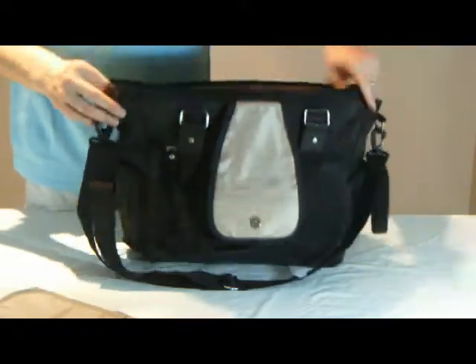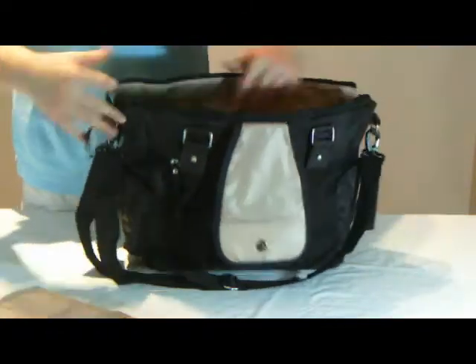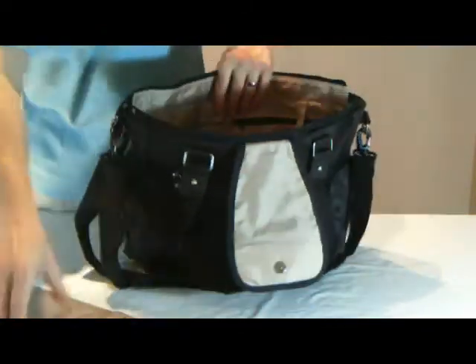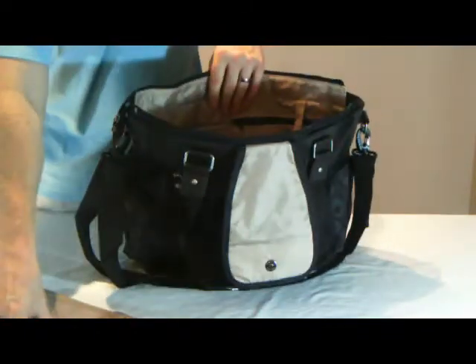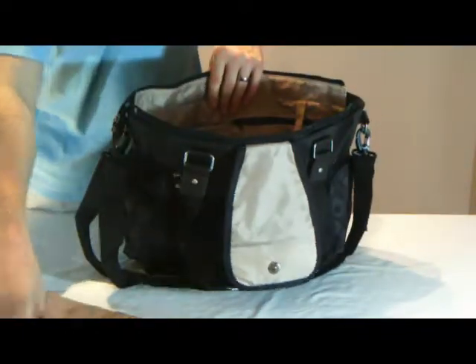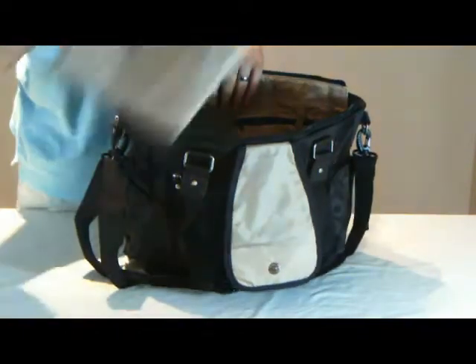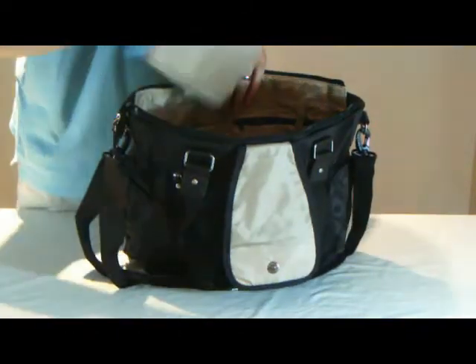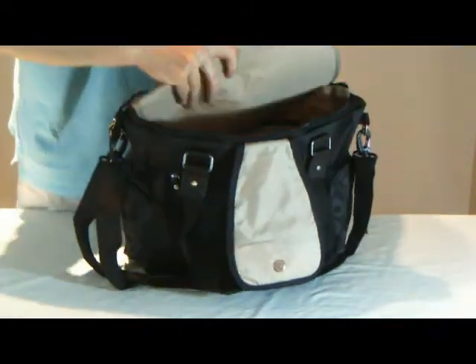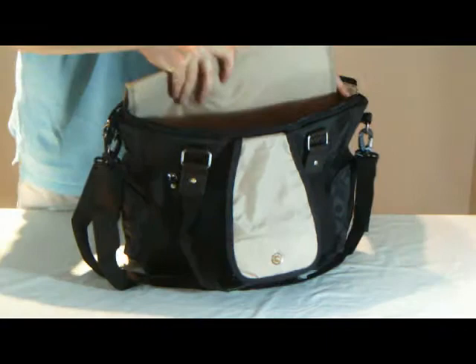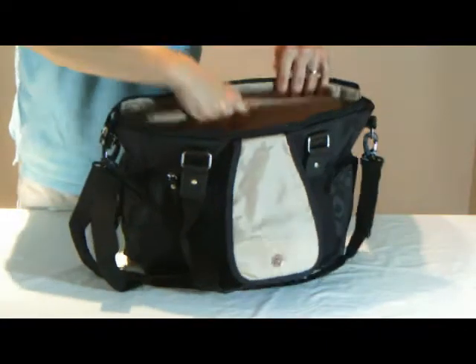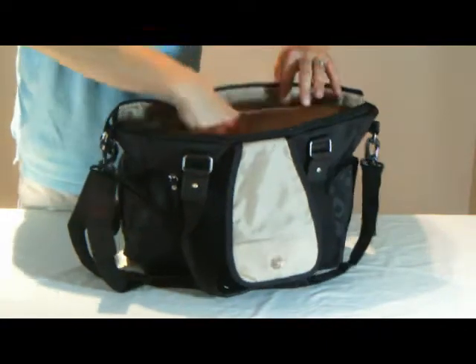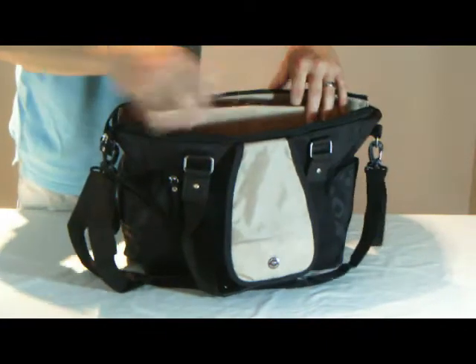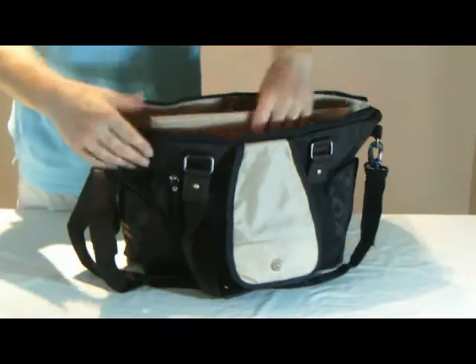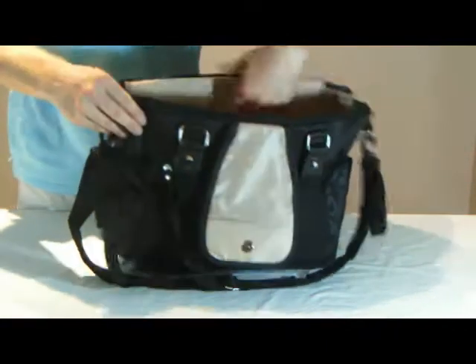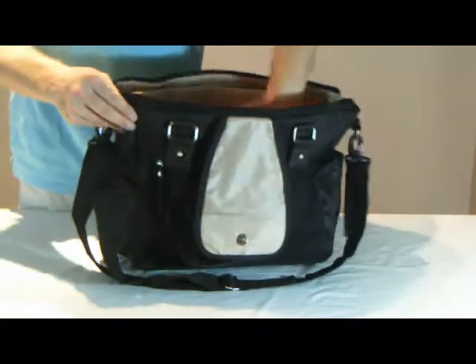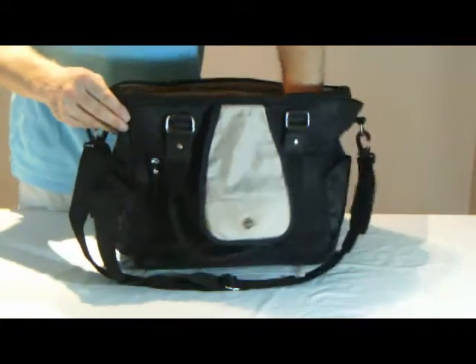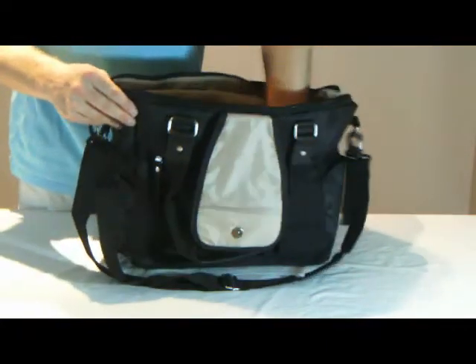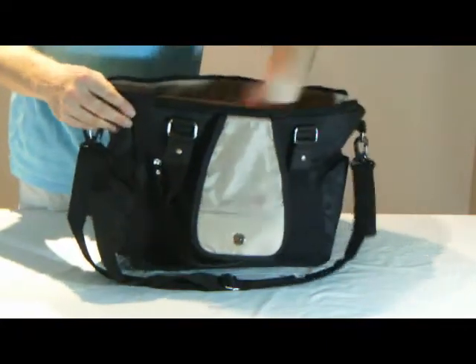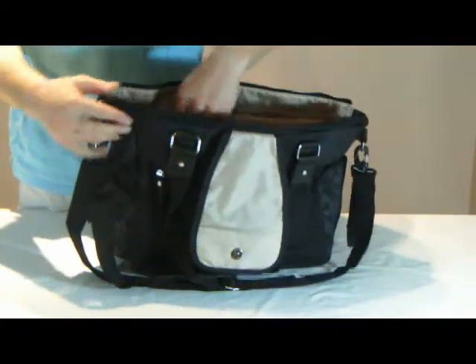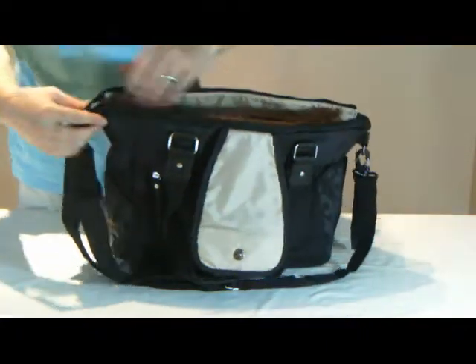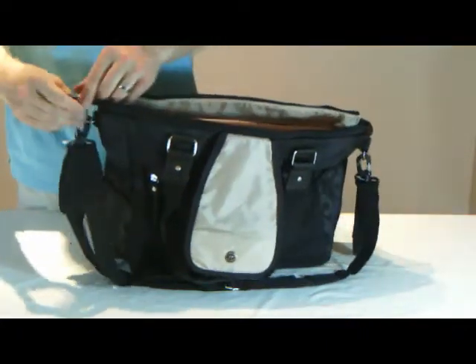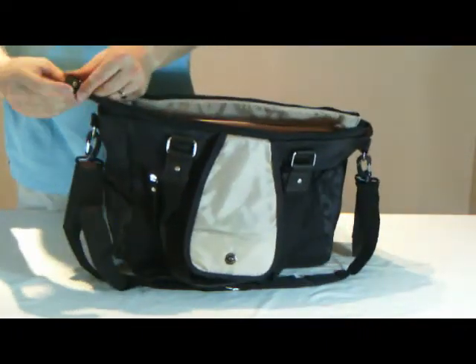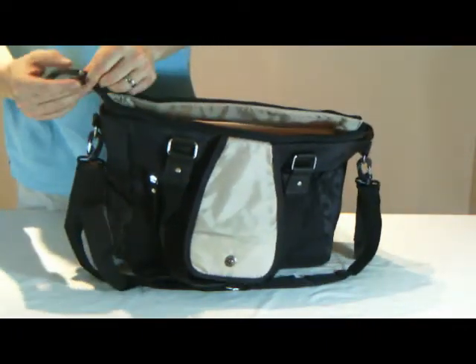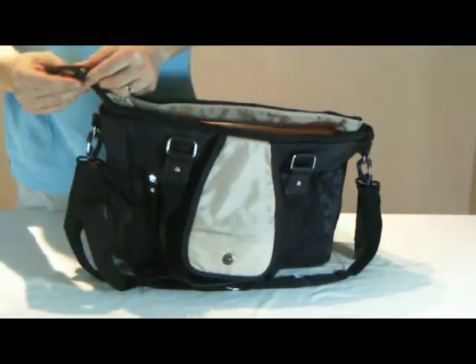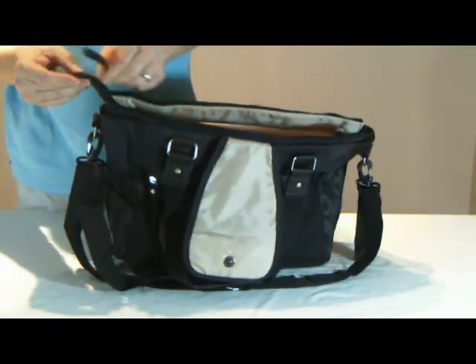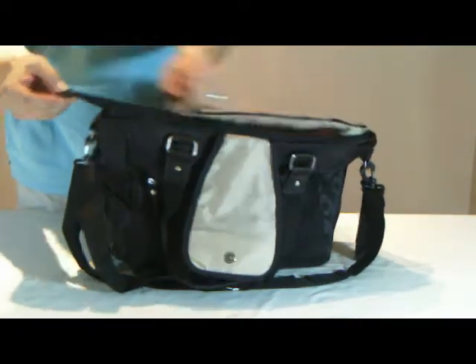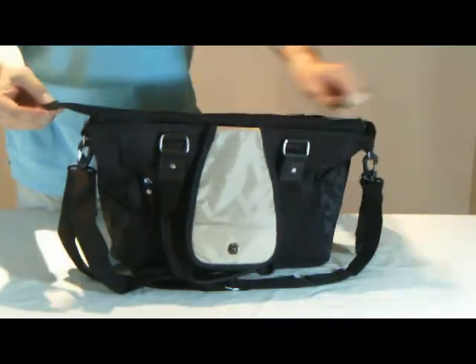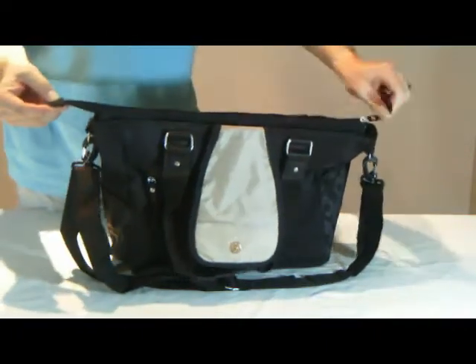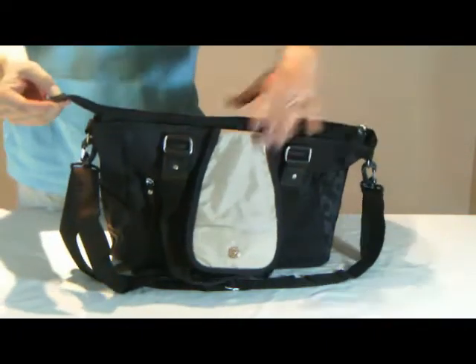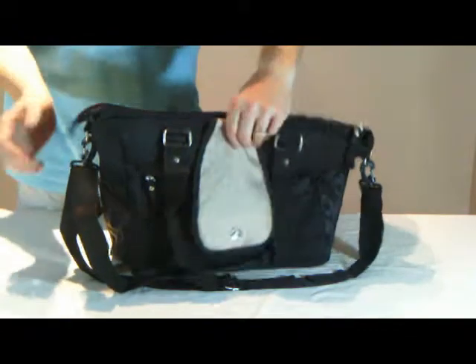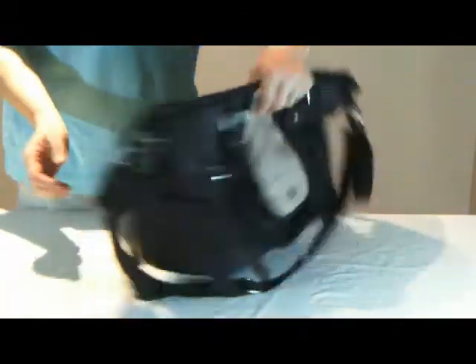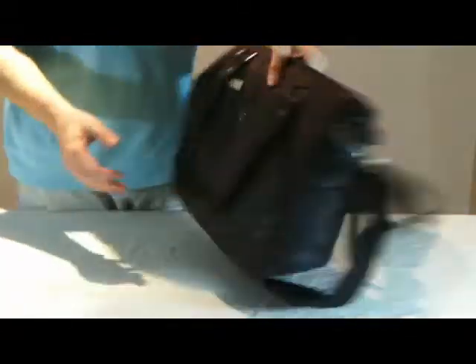There's plenty of storage space, well organised, yet also lots of space for more bulky items, such as a change of clothes or nappies within the main bag.